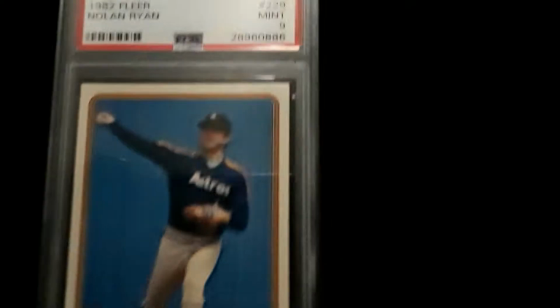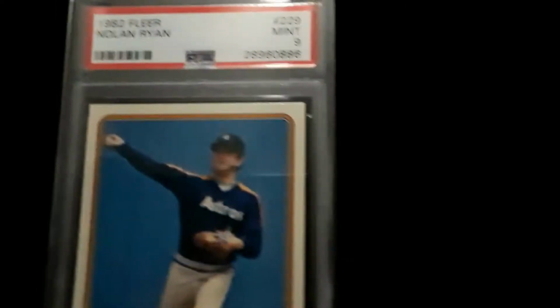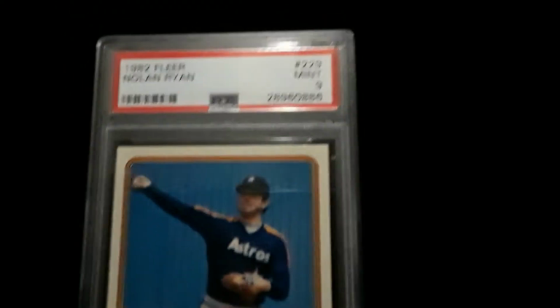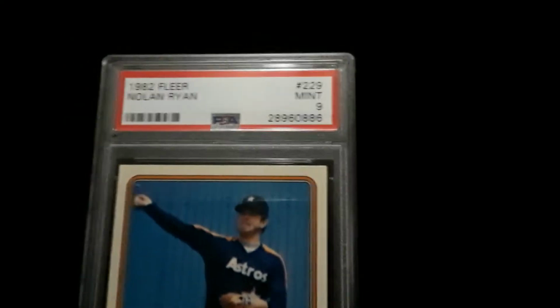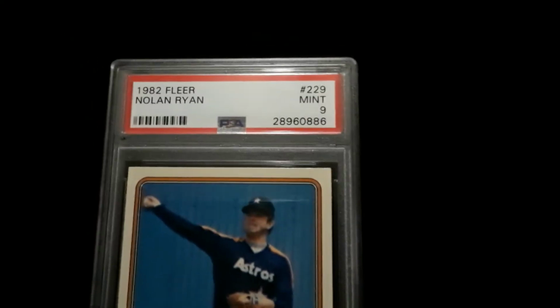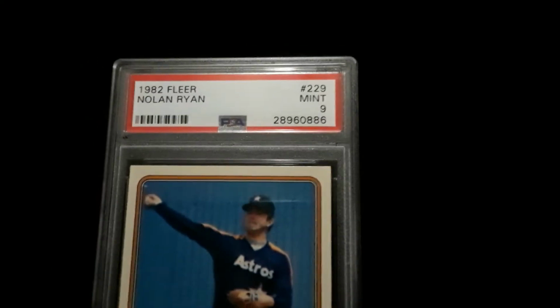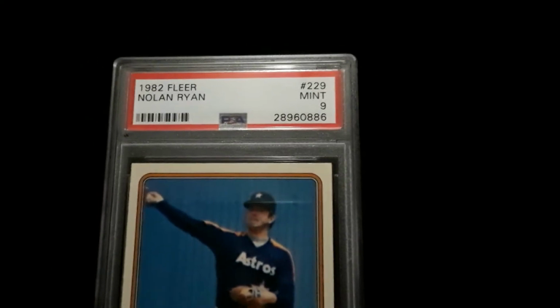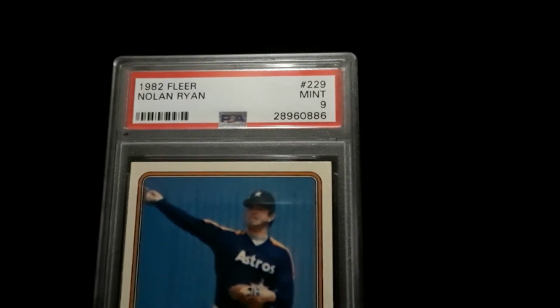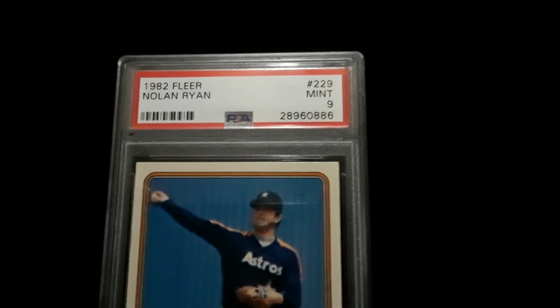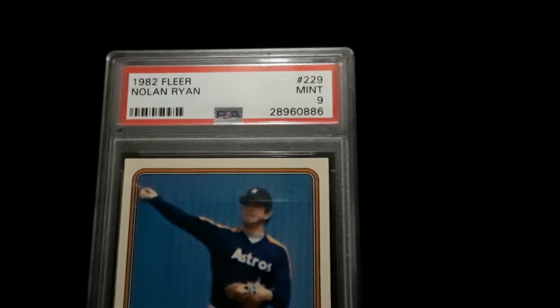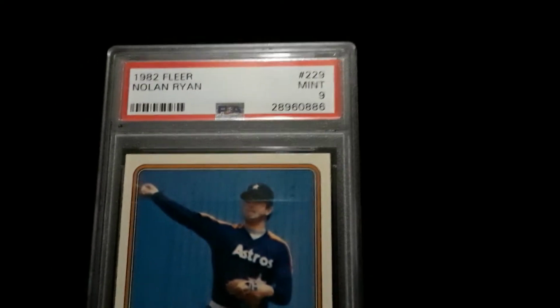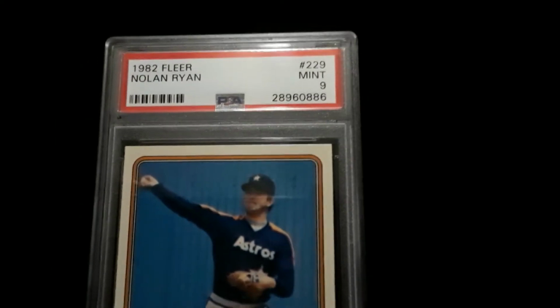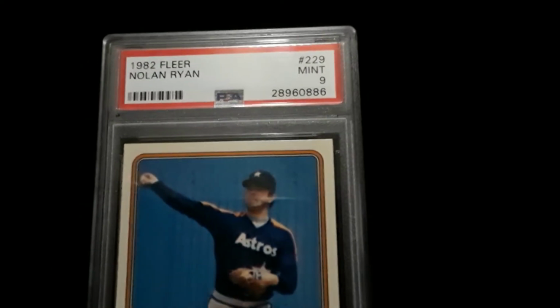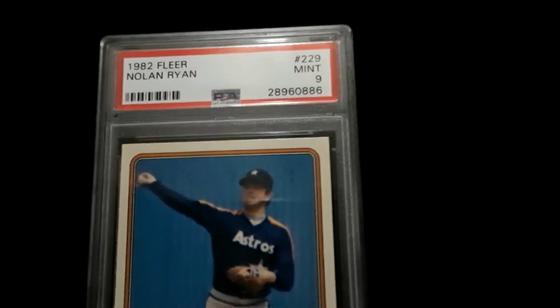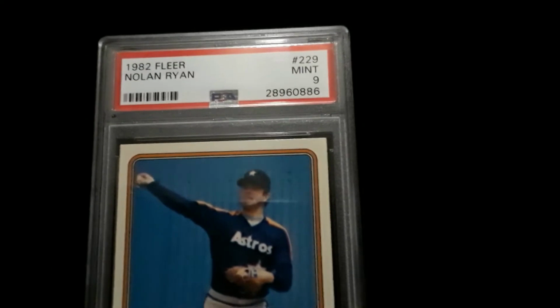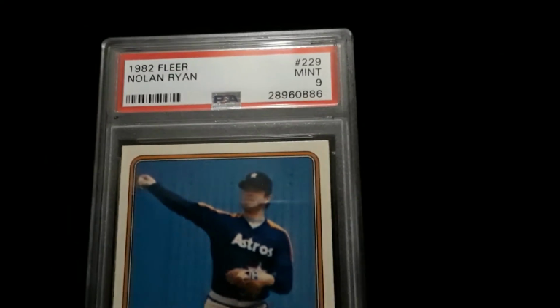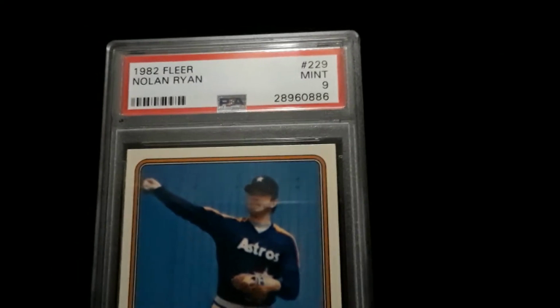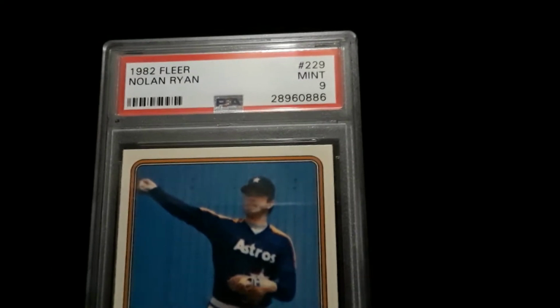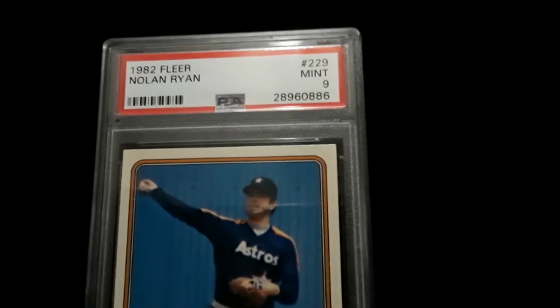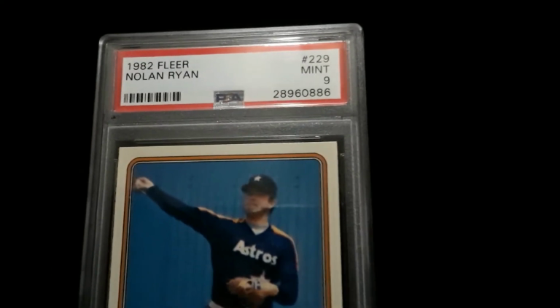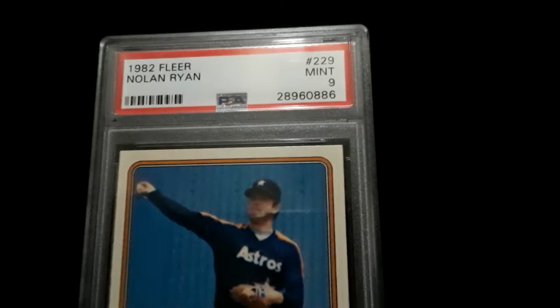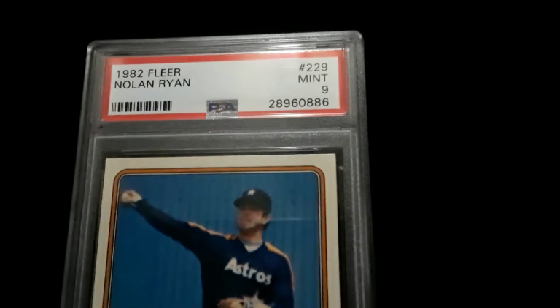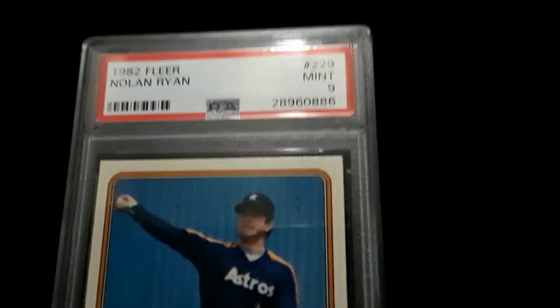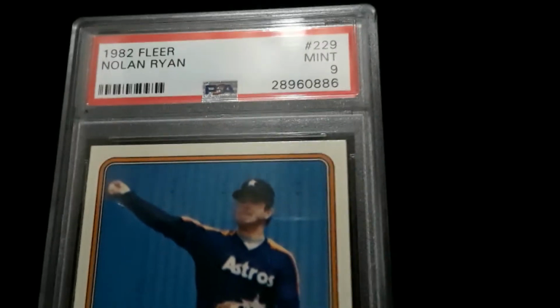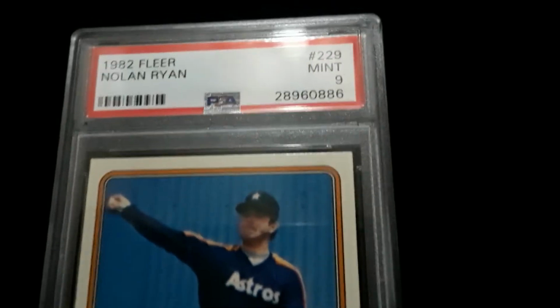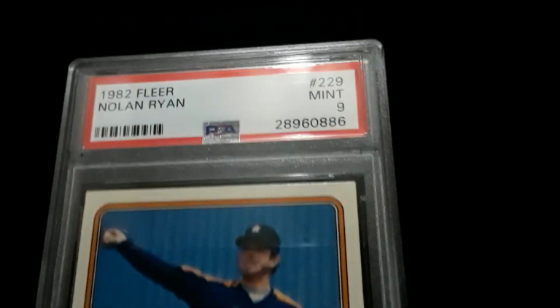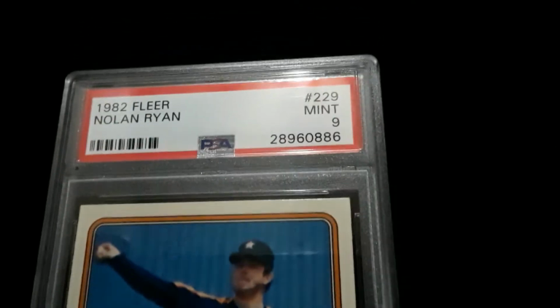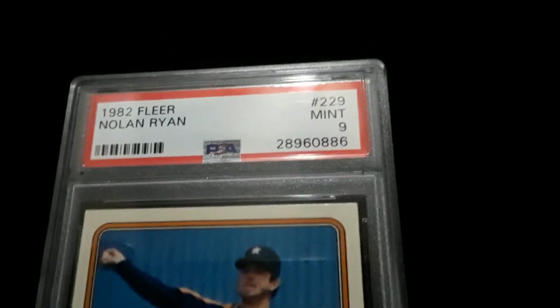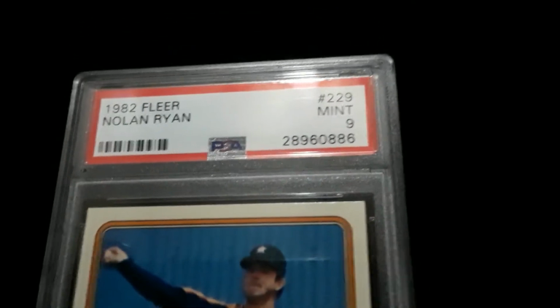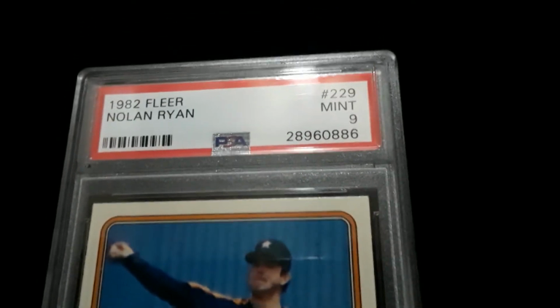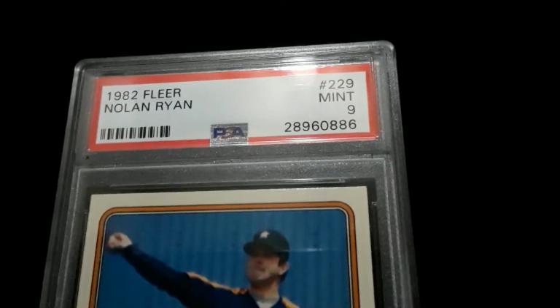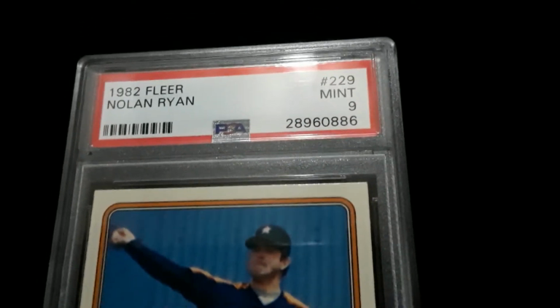Vintage Coins 01. 1982 Fleer Baseball Nolan Ryan PSA 9 Mint.